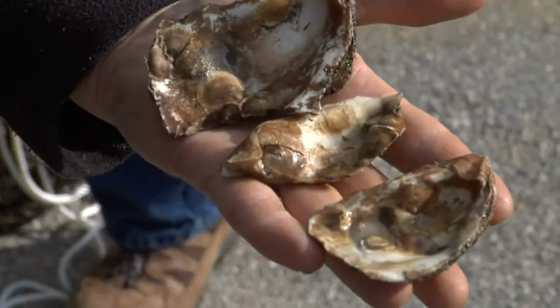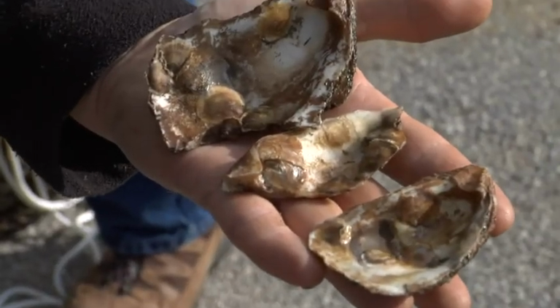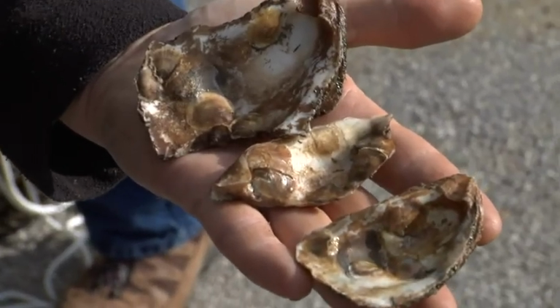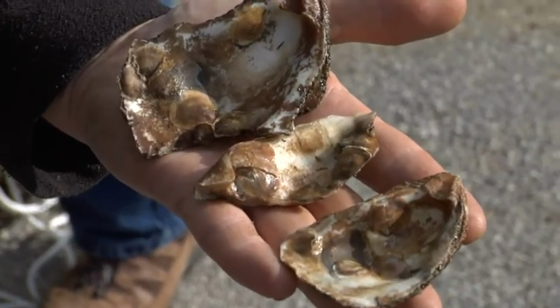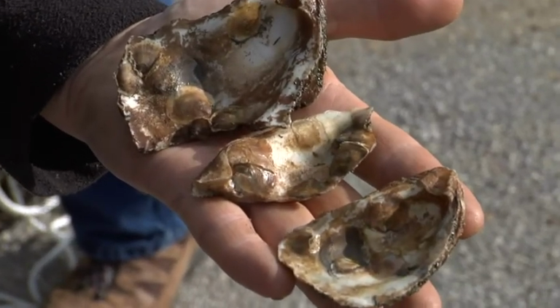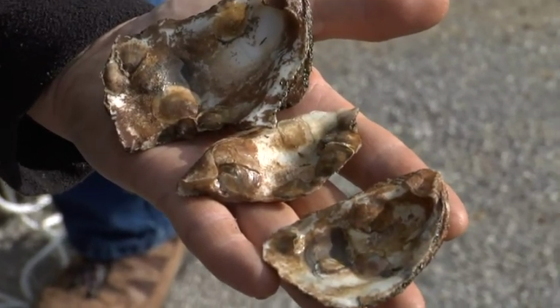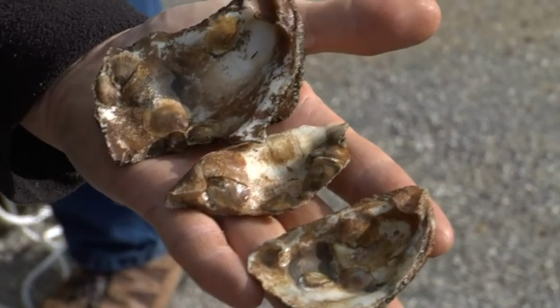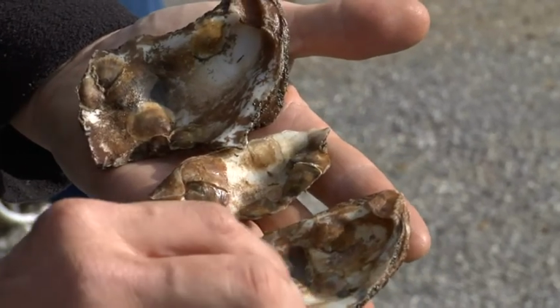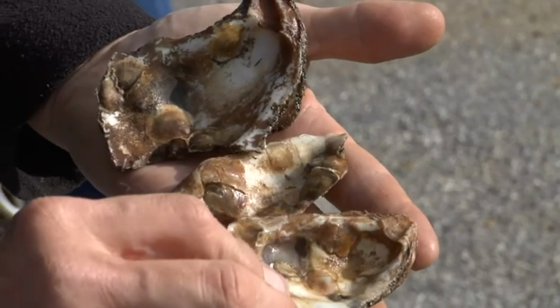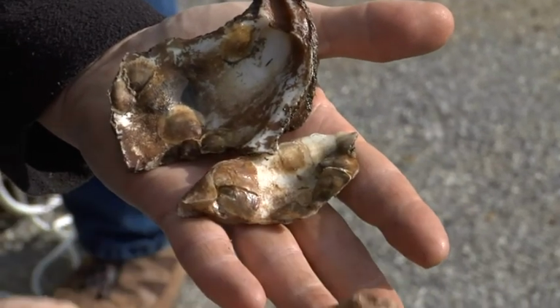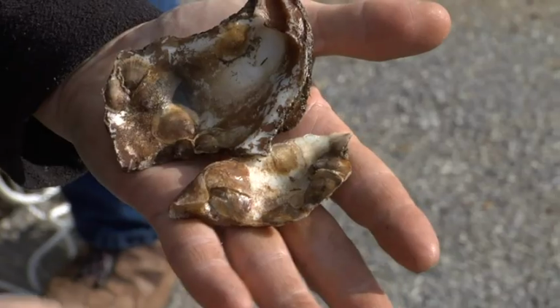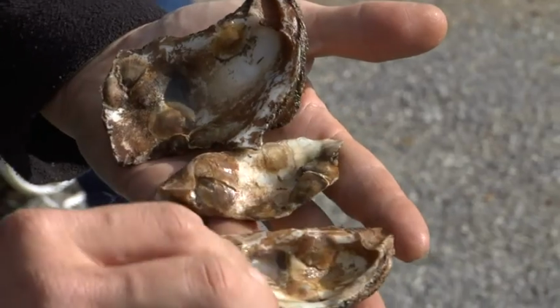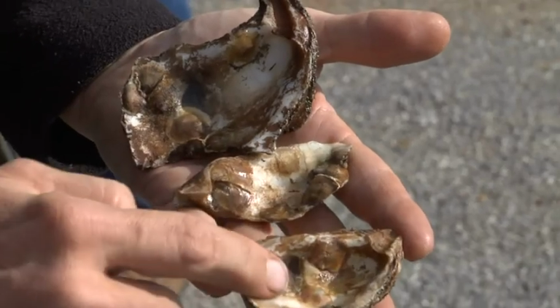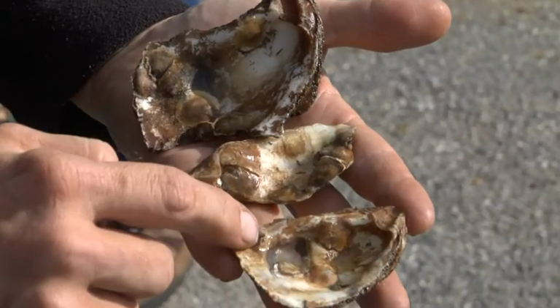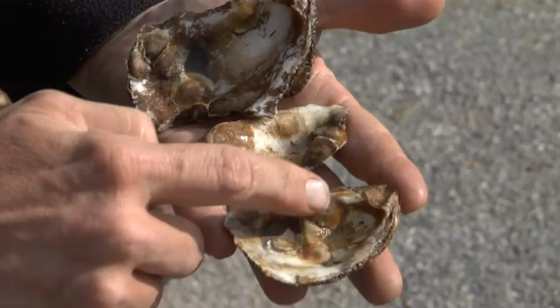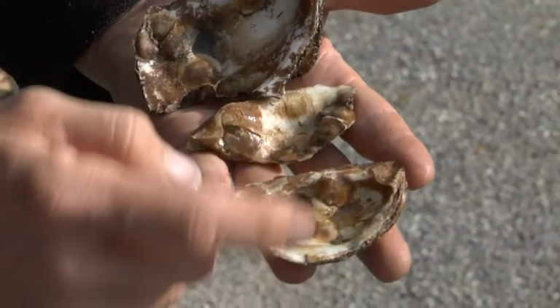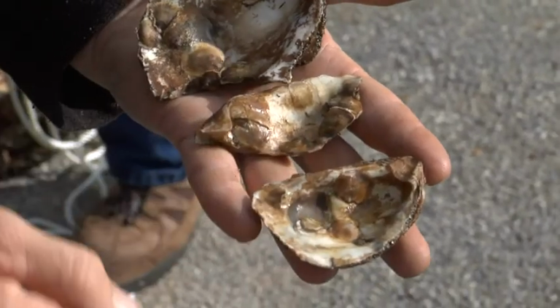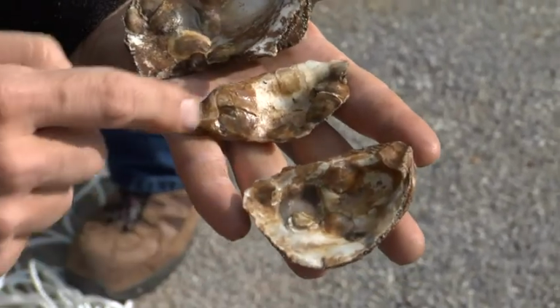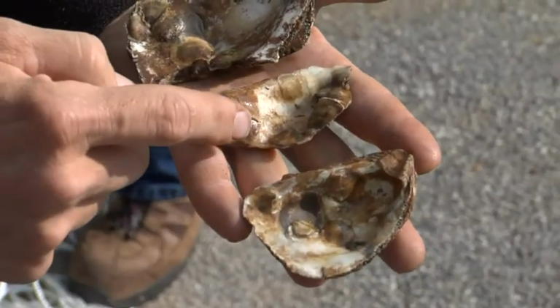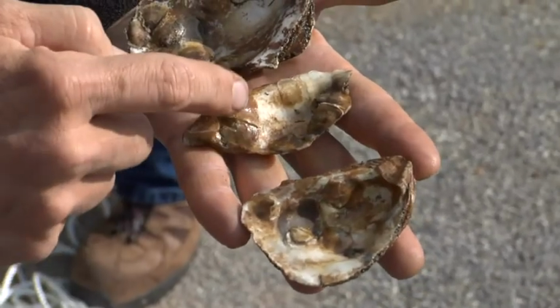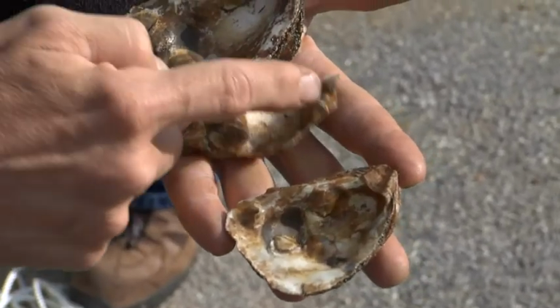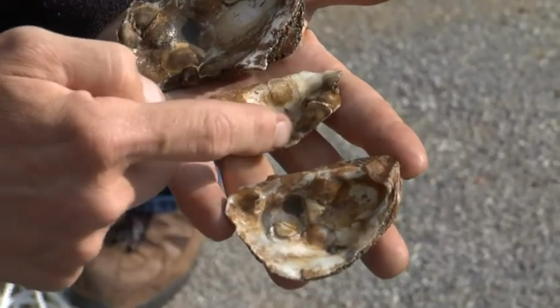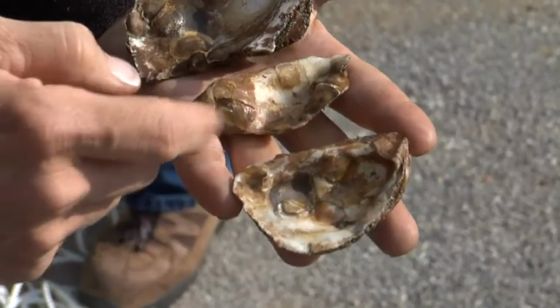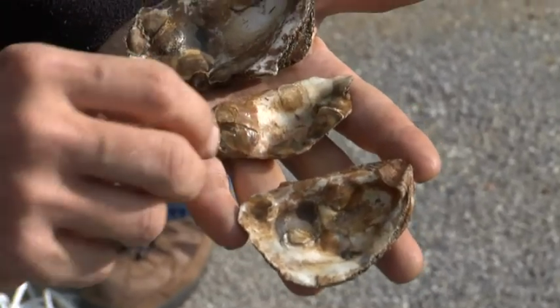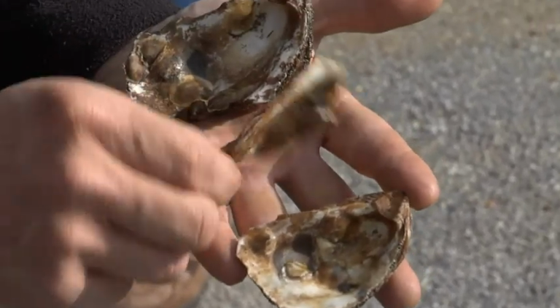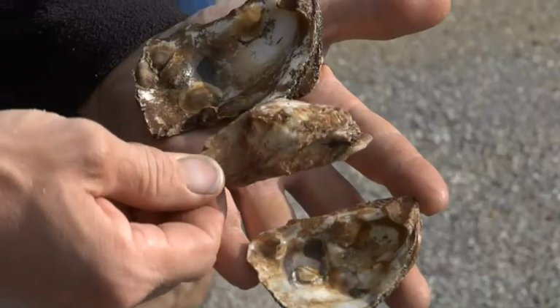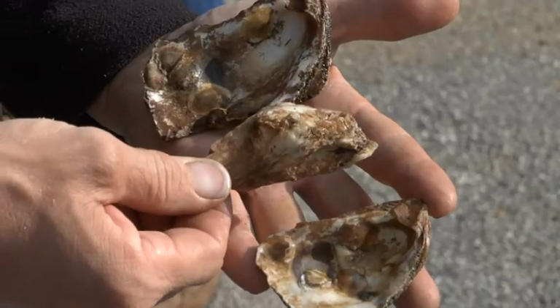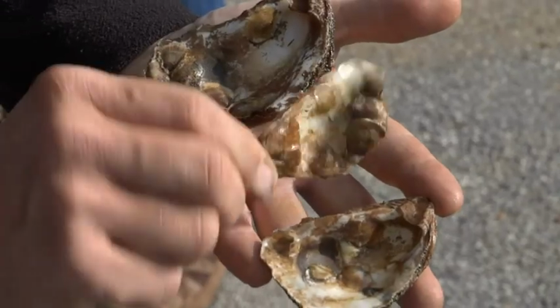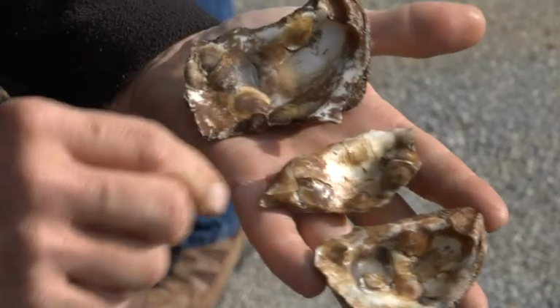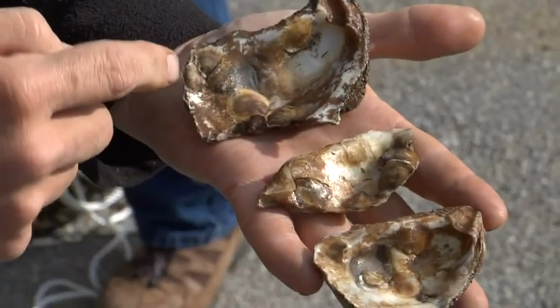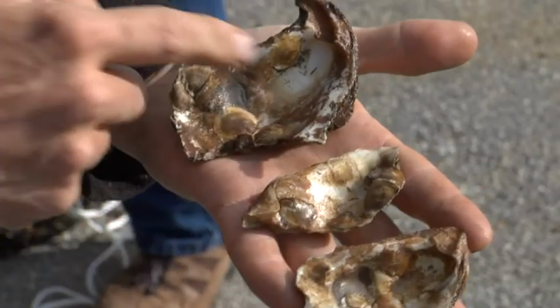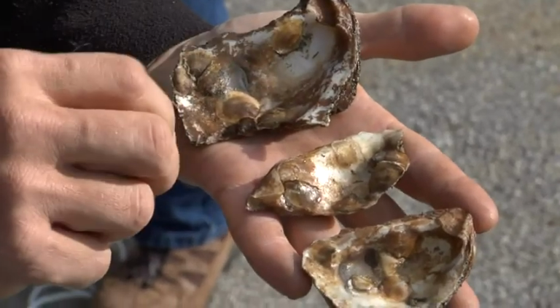Spat are young oysters less than a year old. Here's a shell — it has one, two, three, four spat. This one has one, two, three, four, five. None on that side and a few here.